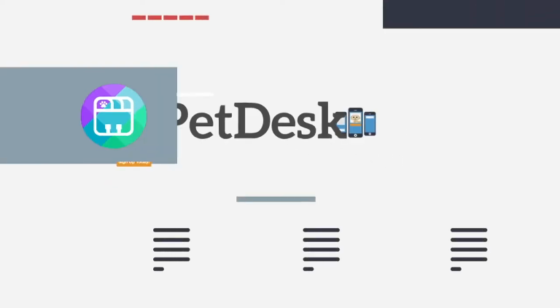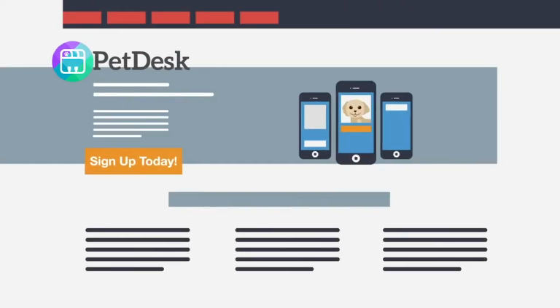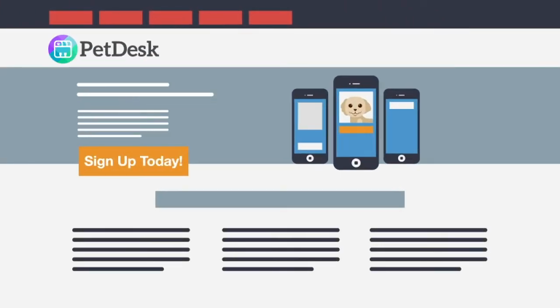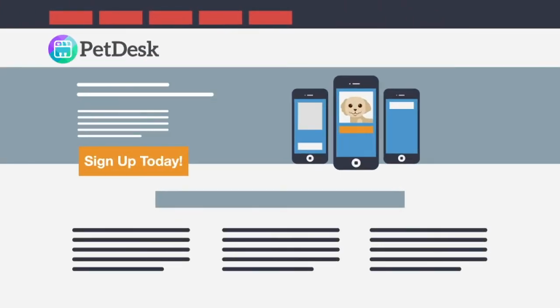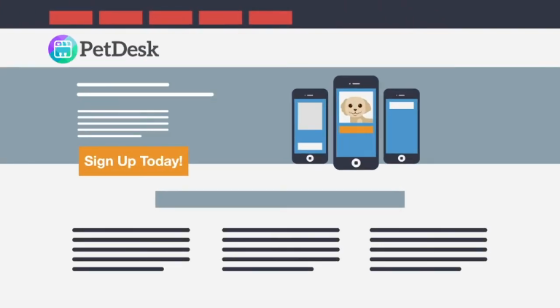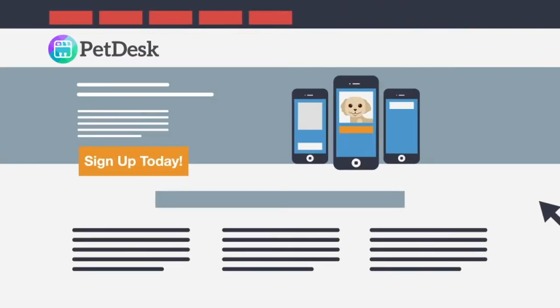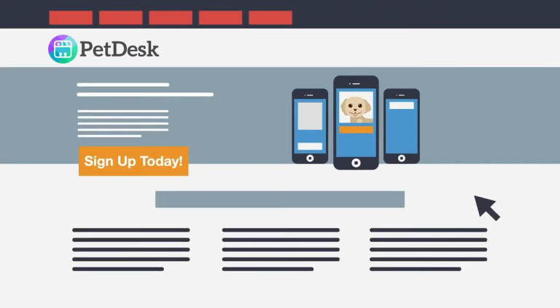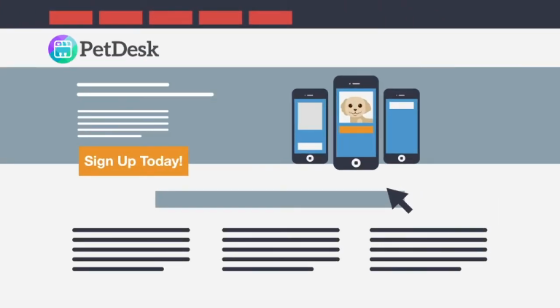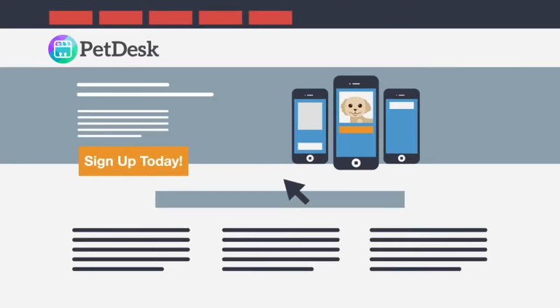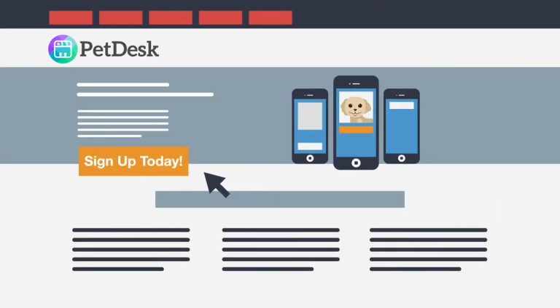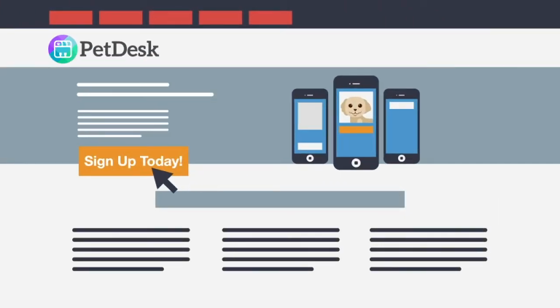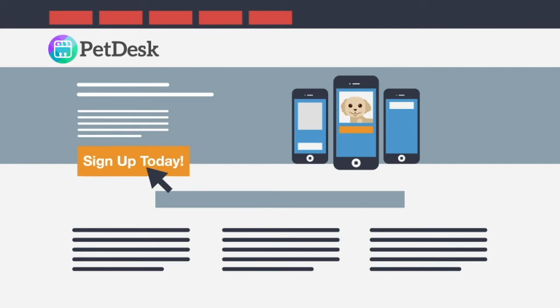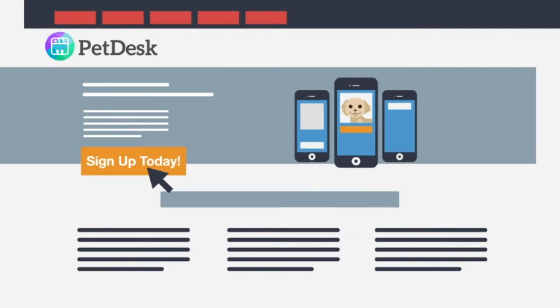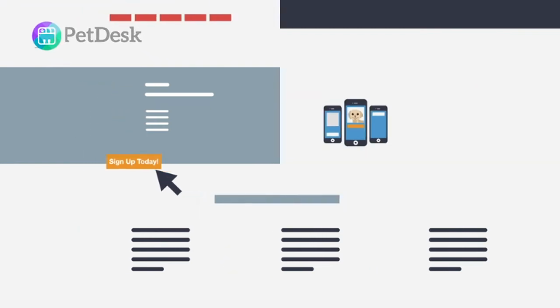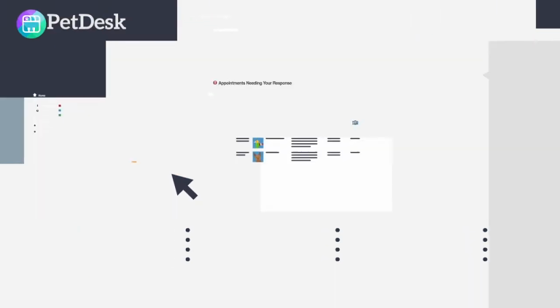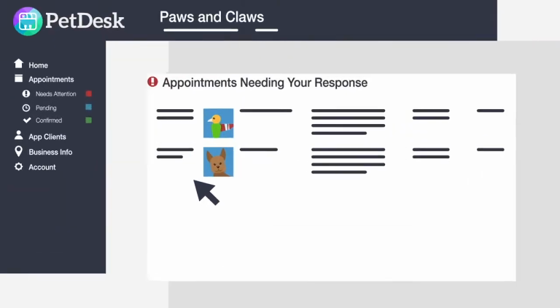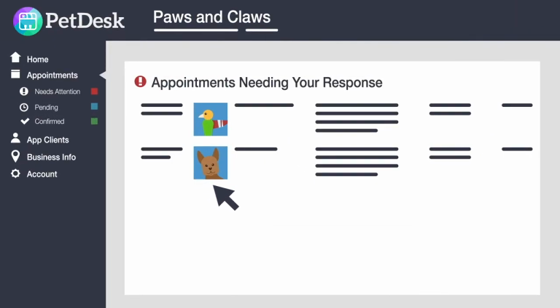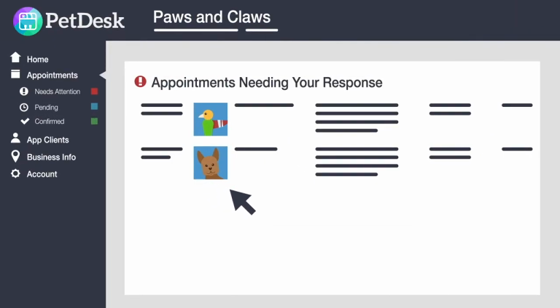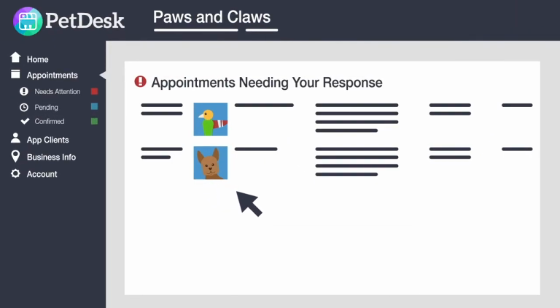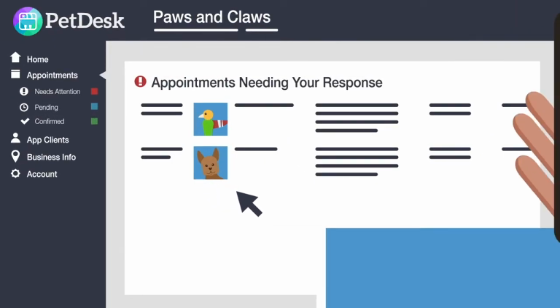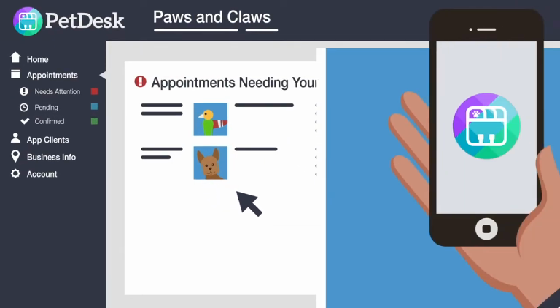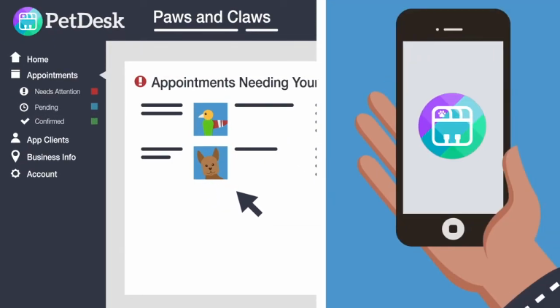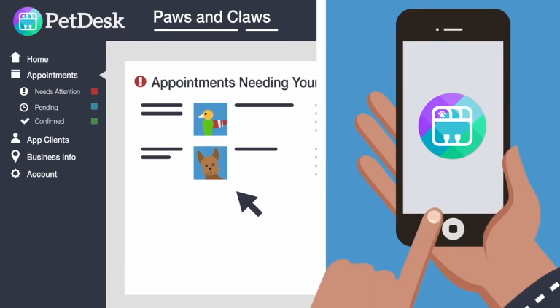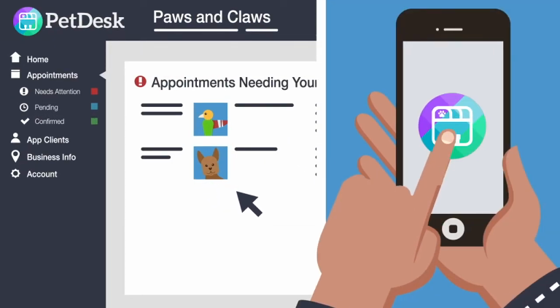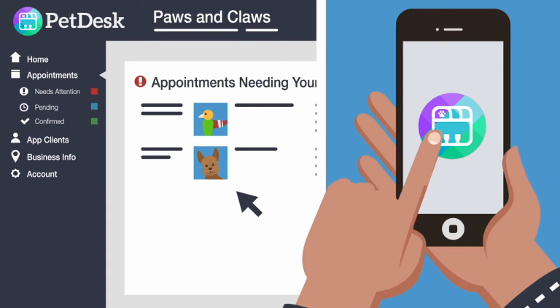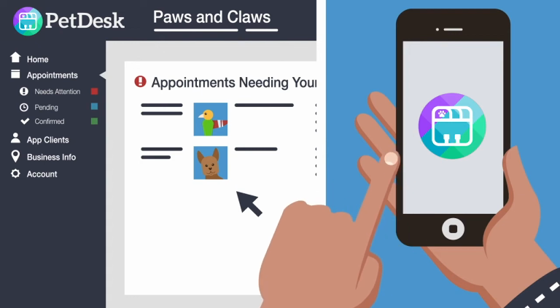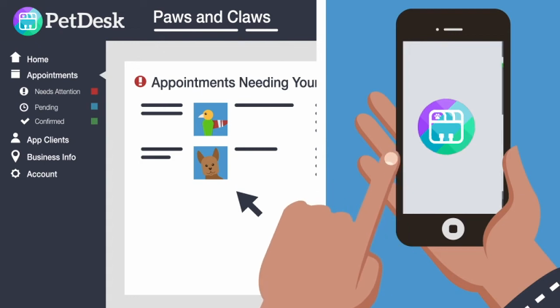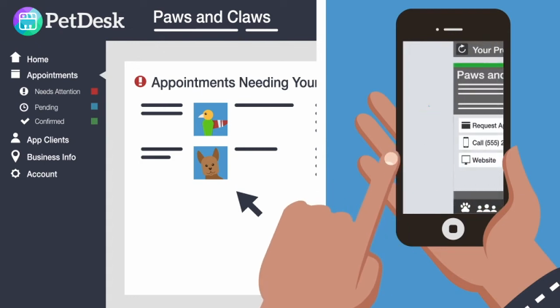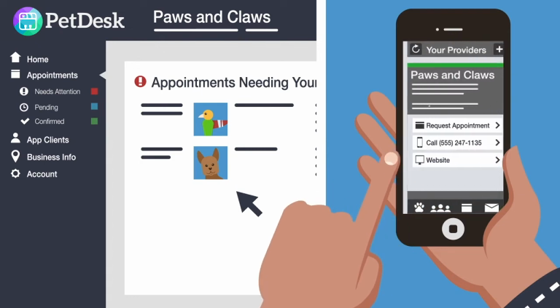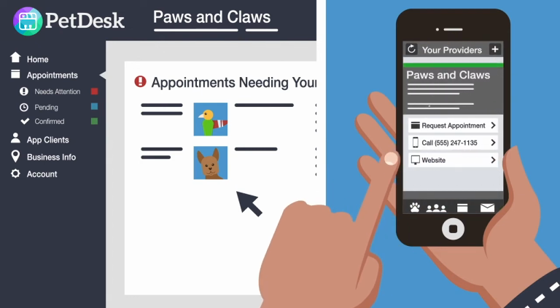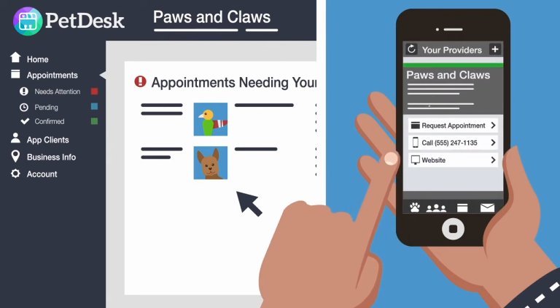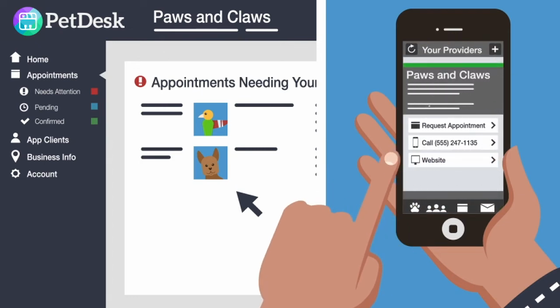Here's how it works. You go to PetDesk.com, sign up, and set up your business in less than 10 minutes. Taylor can then immediately download the PetDesk app for free and add your business to his list of providers.